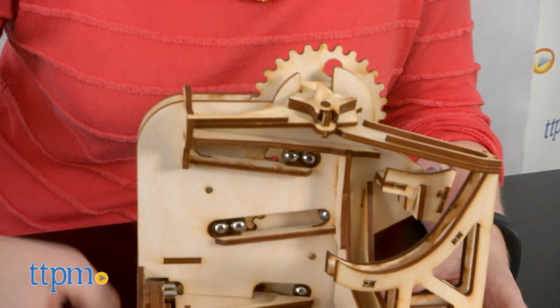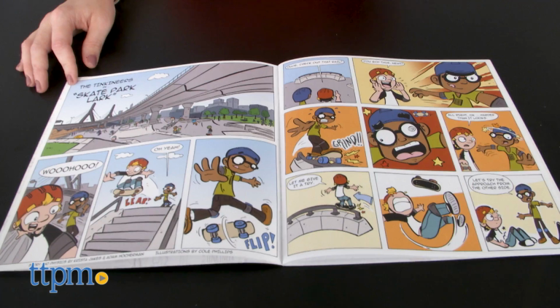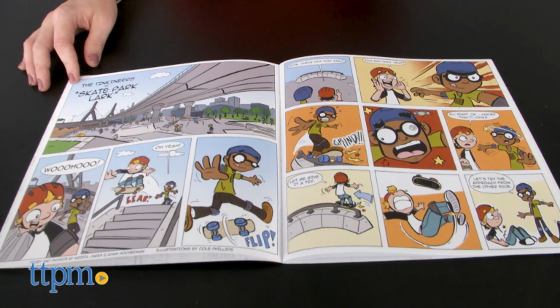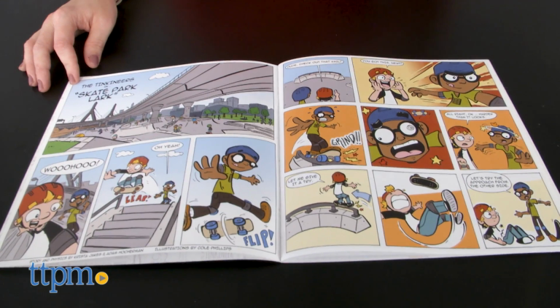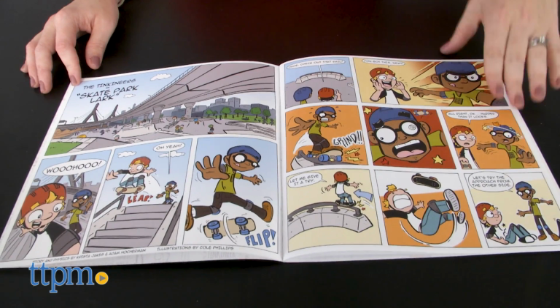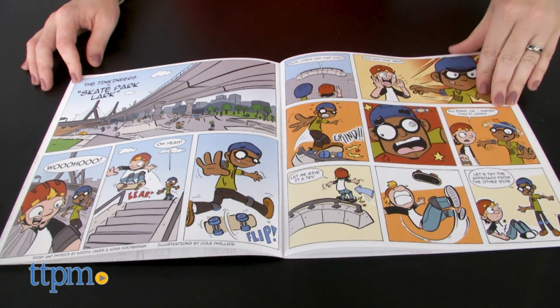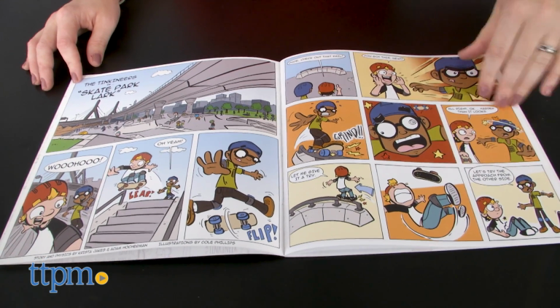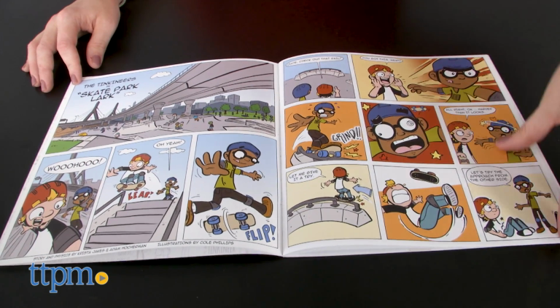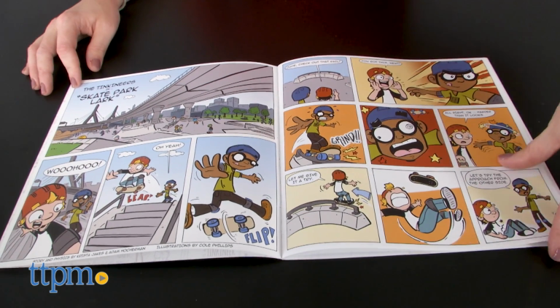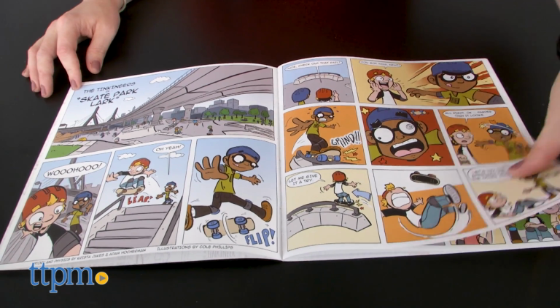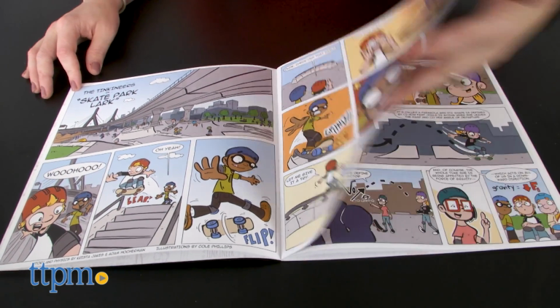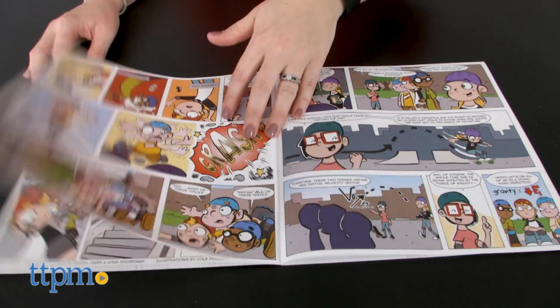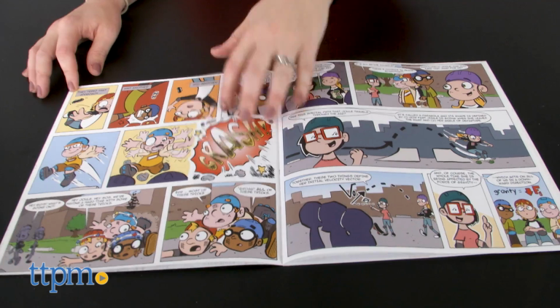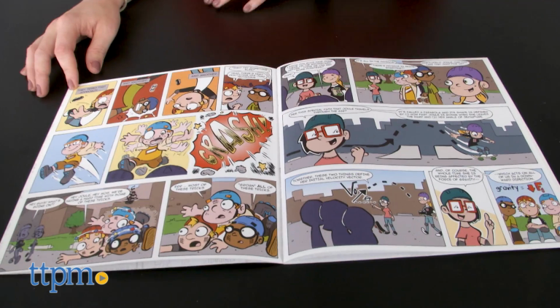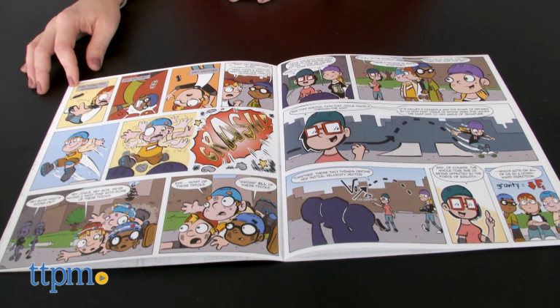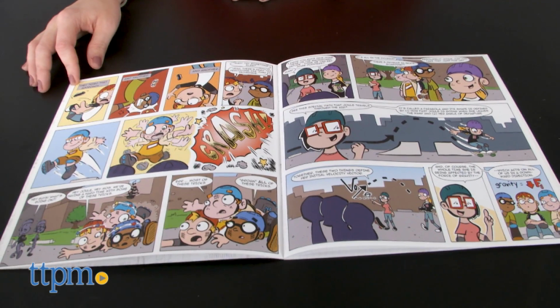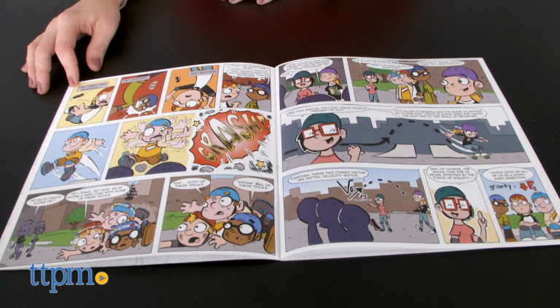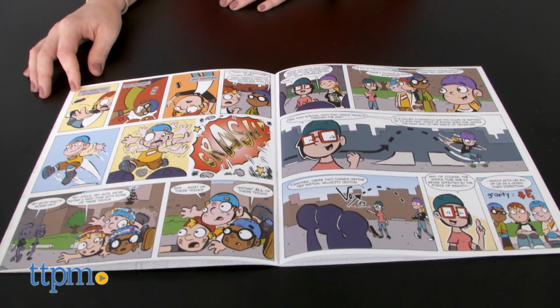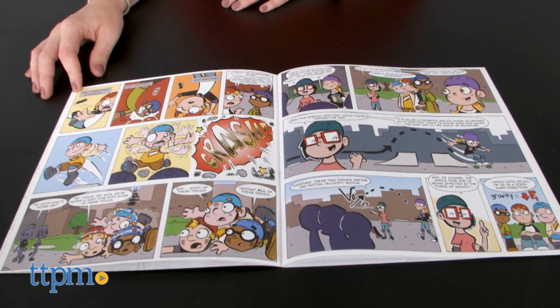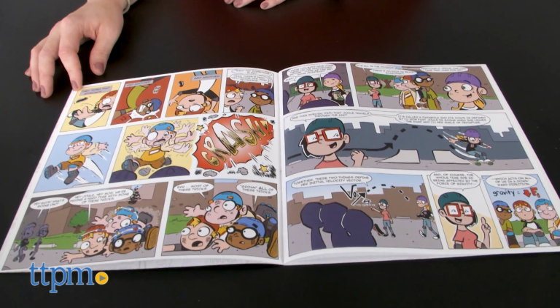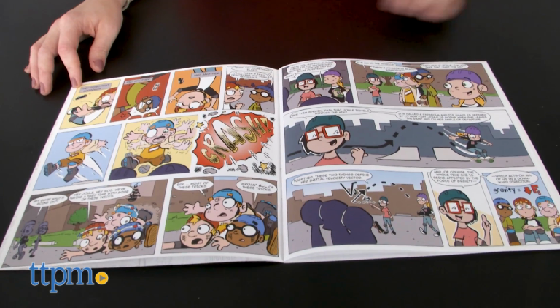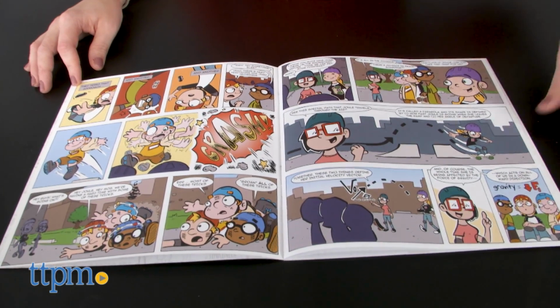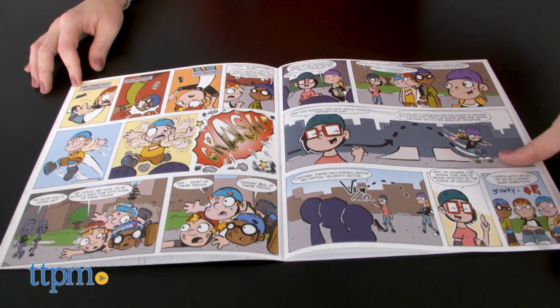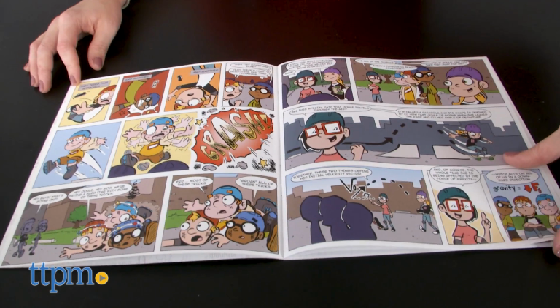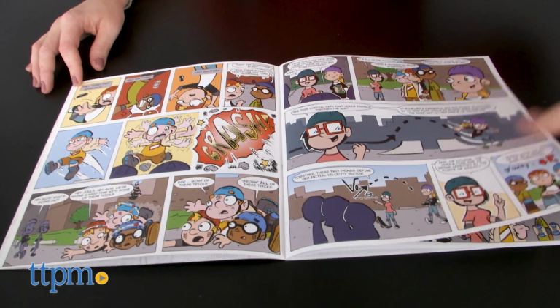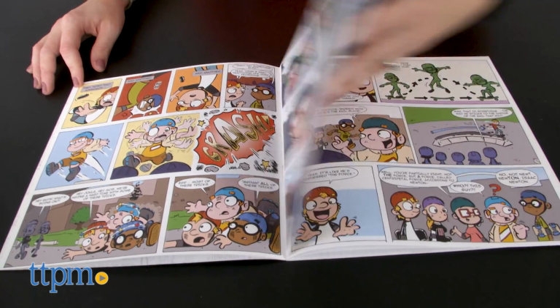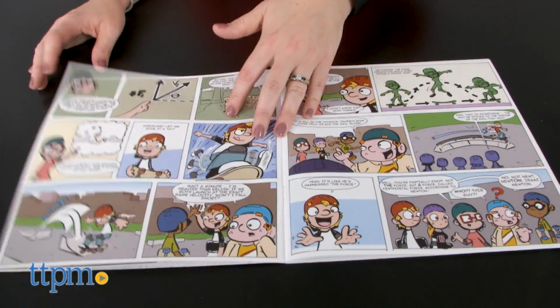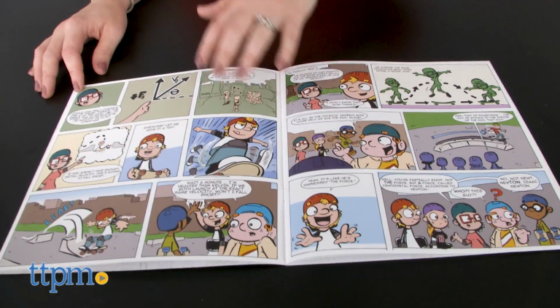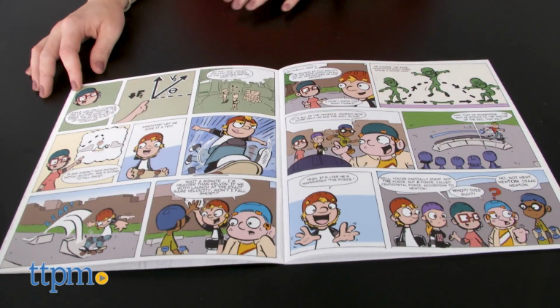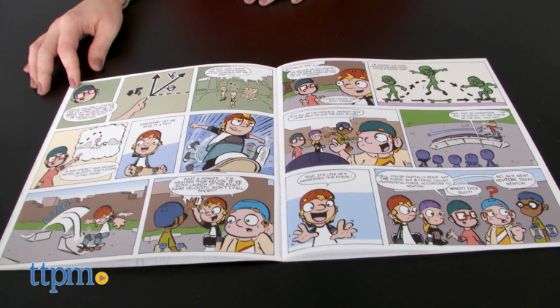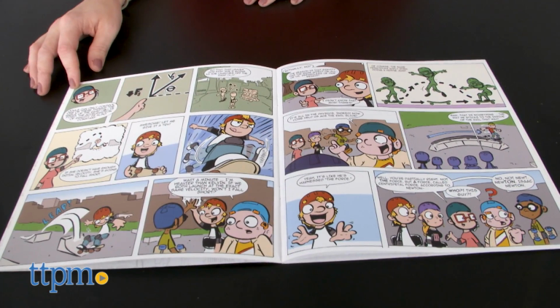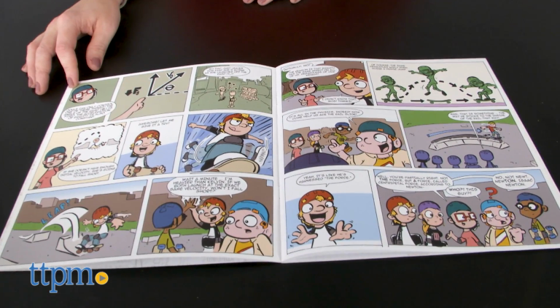The instruction booklet includes the instructions, as well as a comic about kids at a skate park who learn about the physics behind skateboarding and doing tricks on their skateboards.